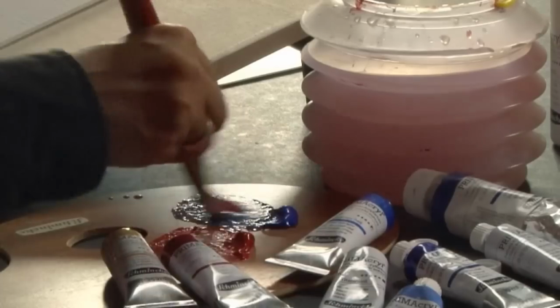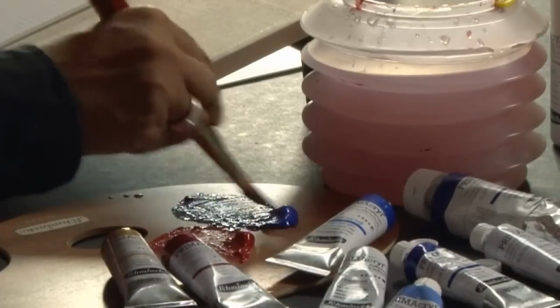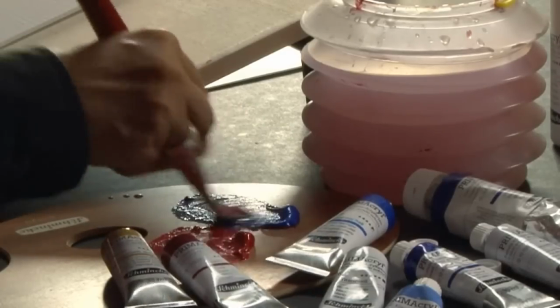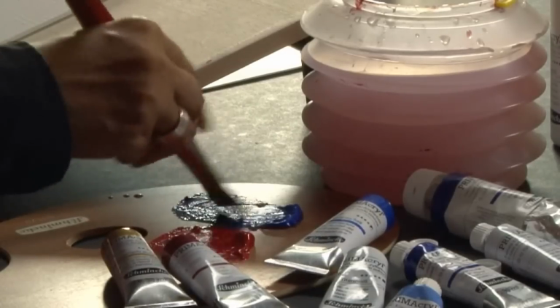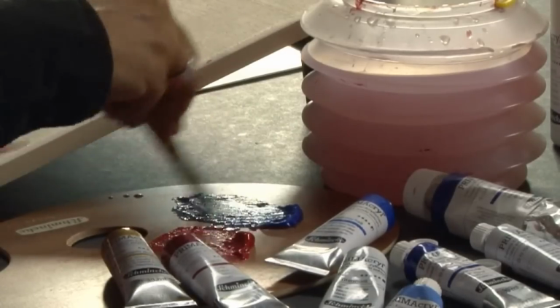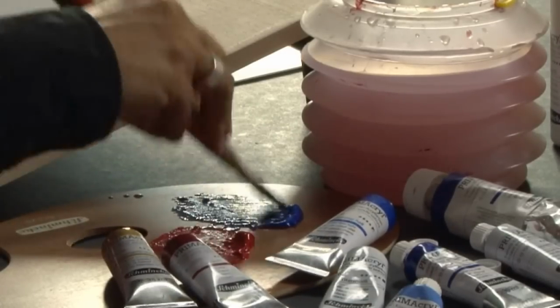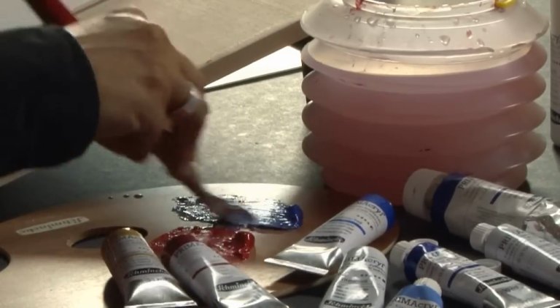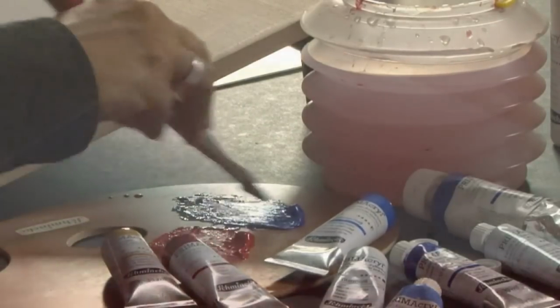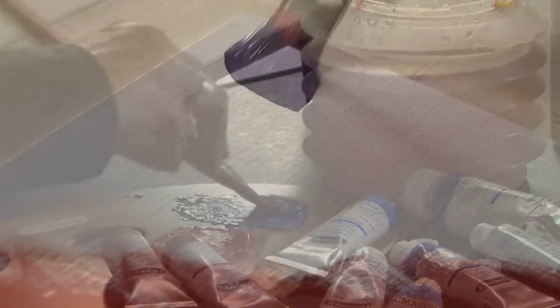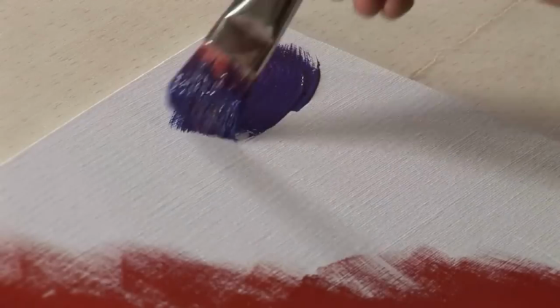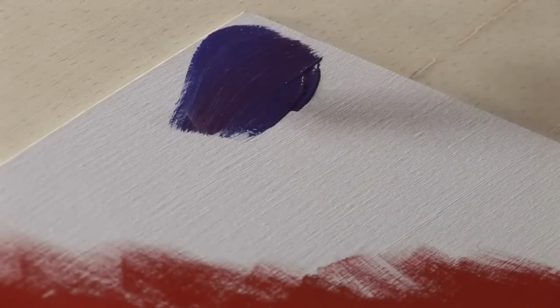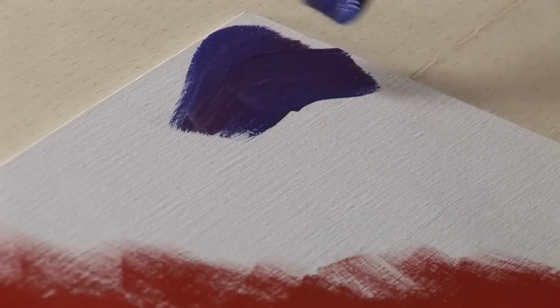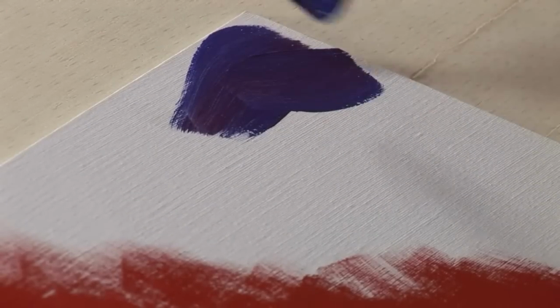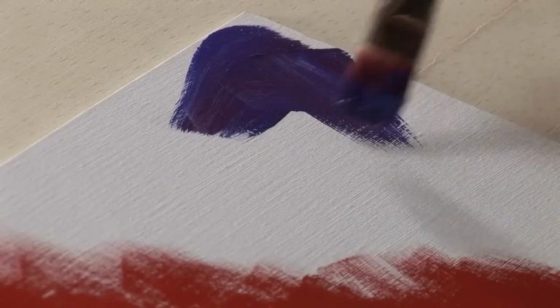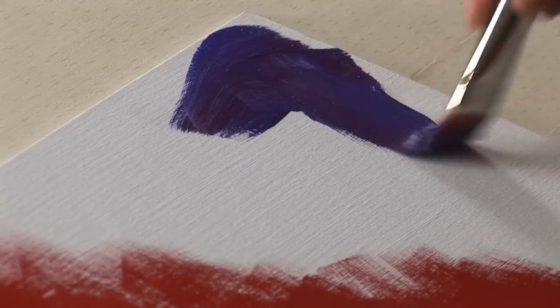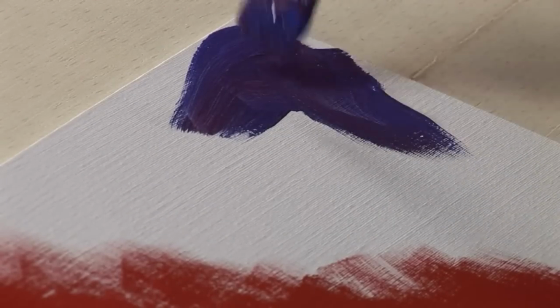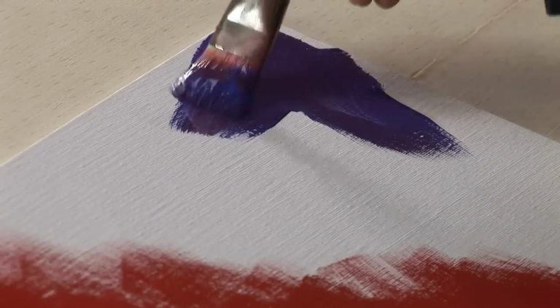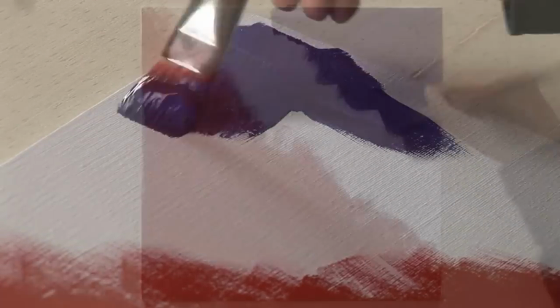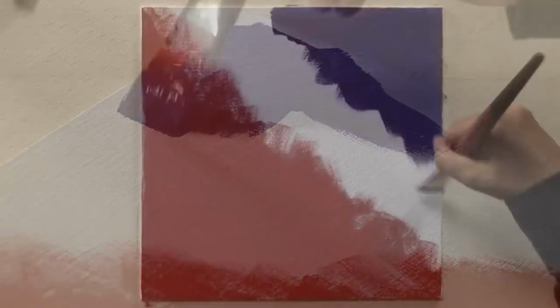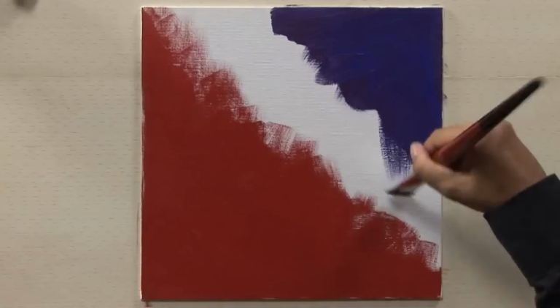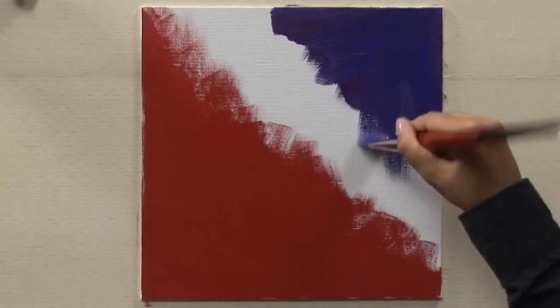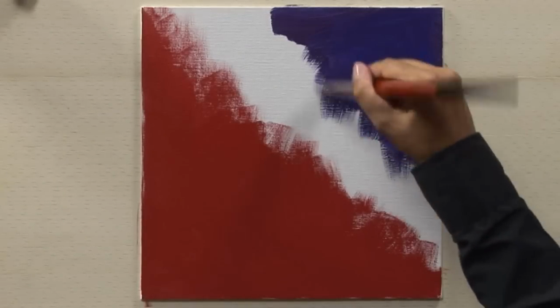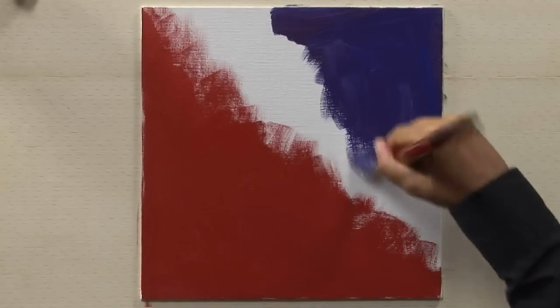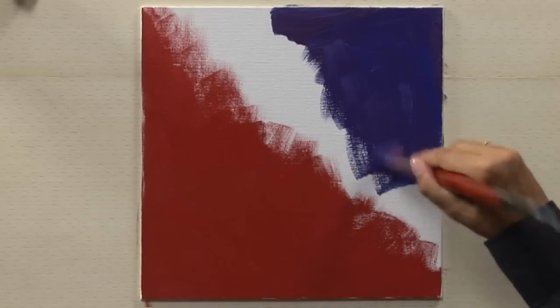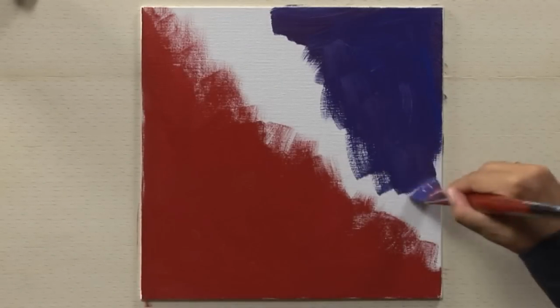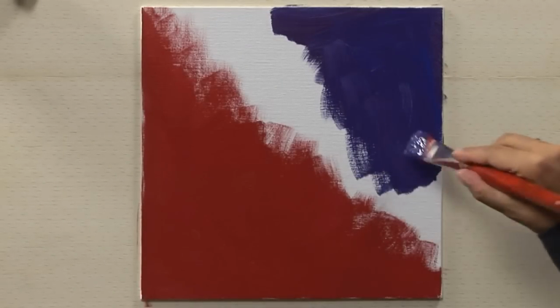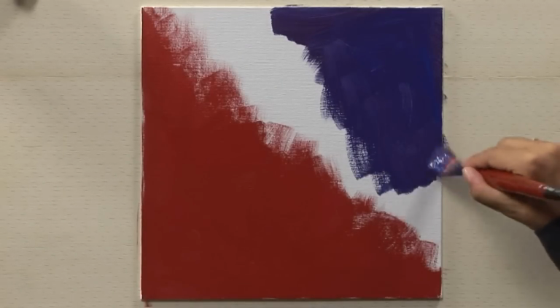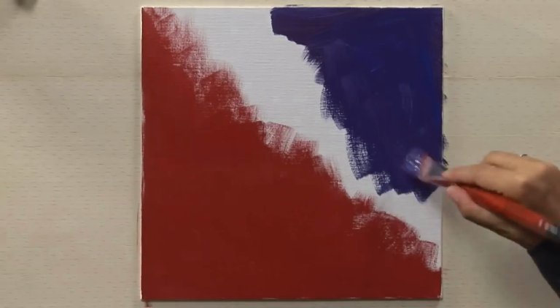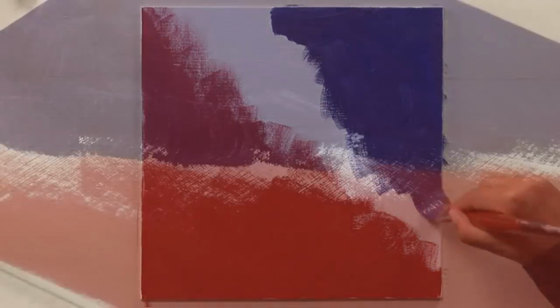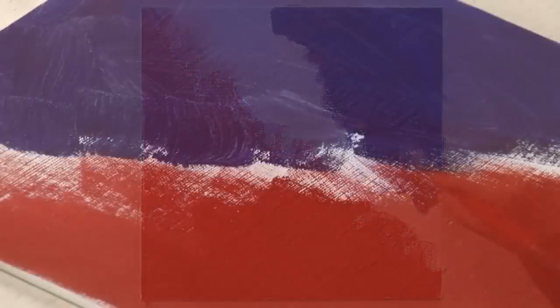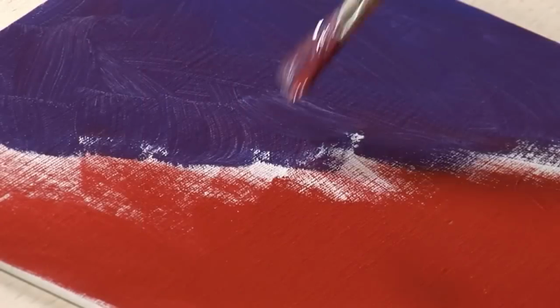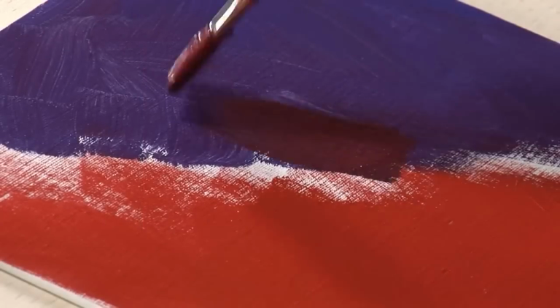One part of the background is painted with ruby red, the other part with cobalt blue. The tones are mixed in the middle of the picture for a soft blend.